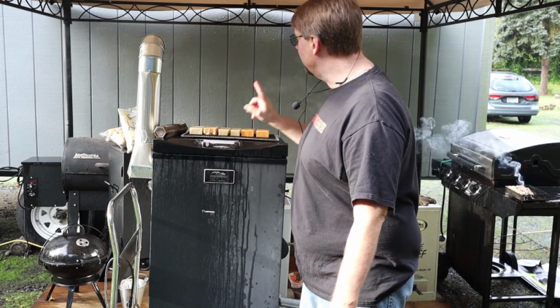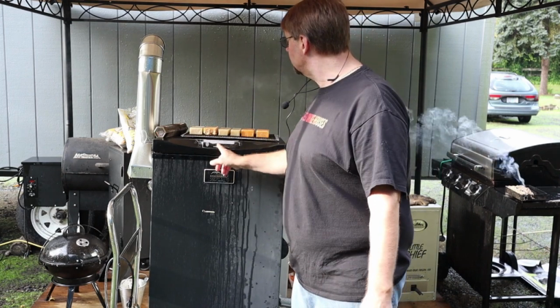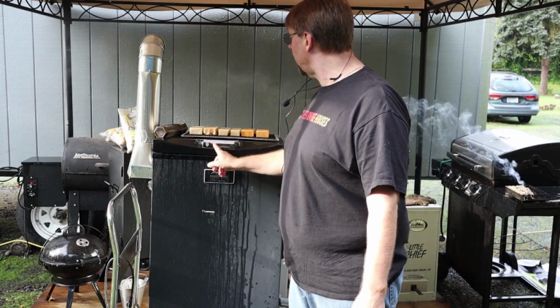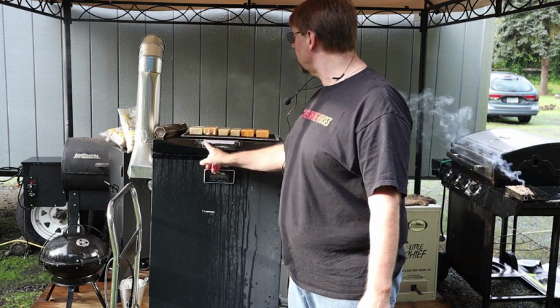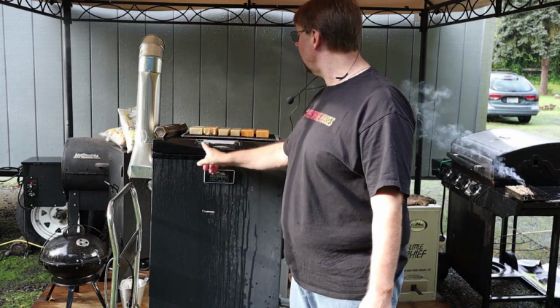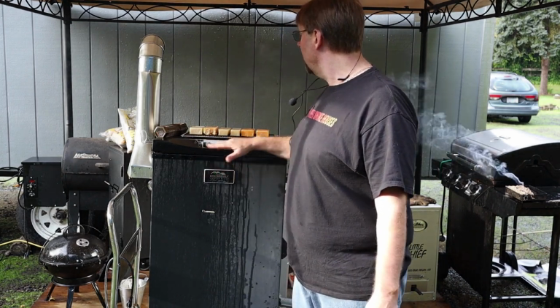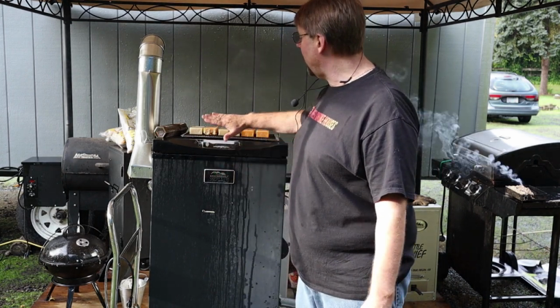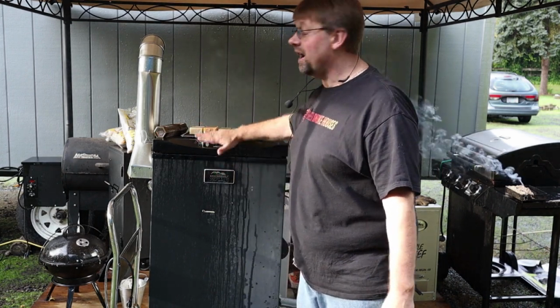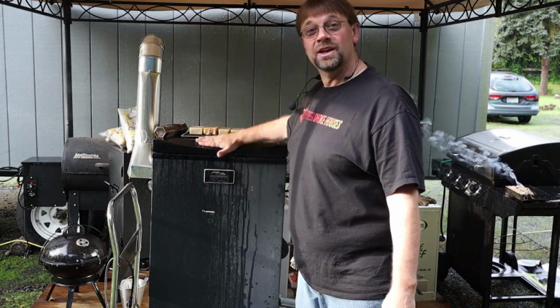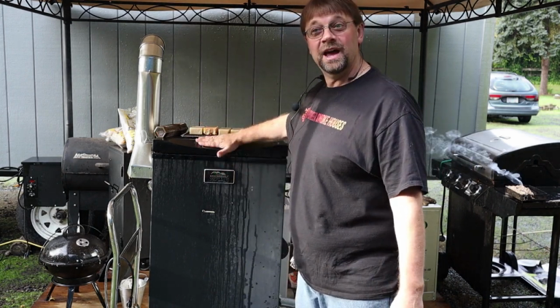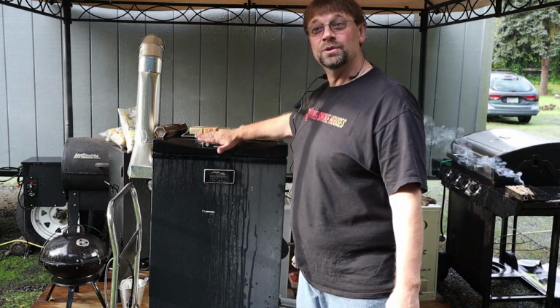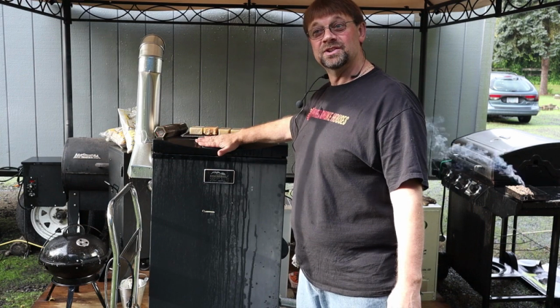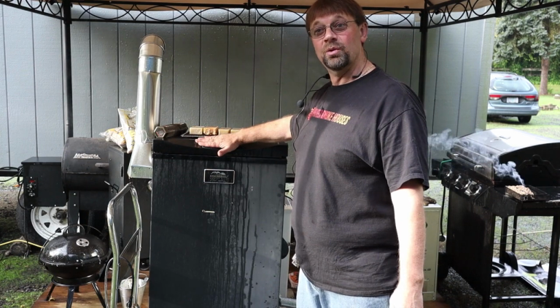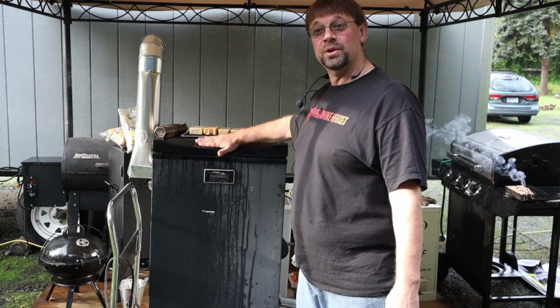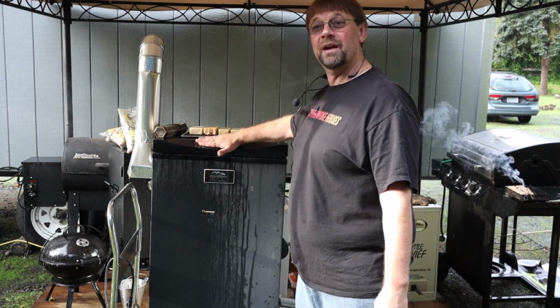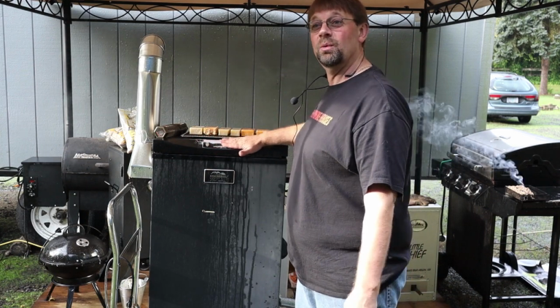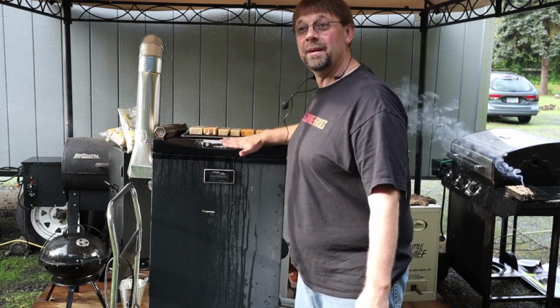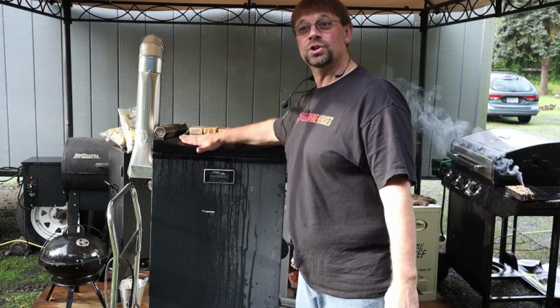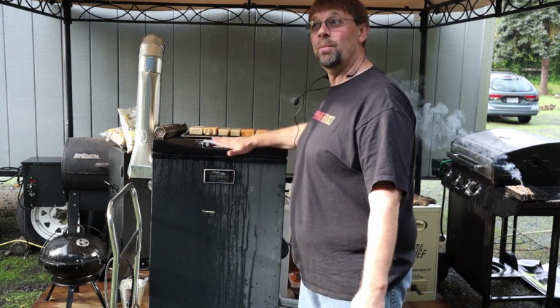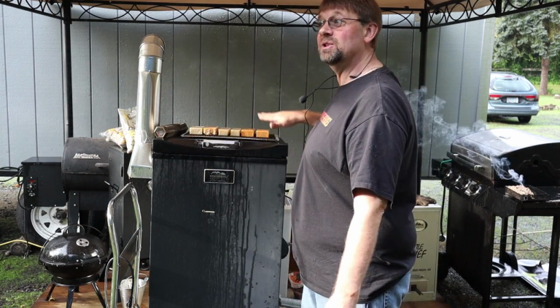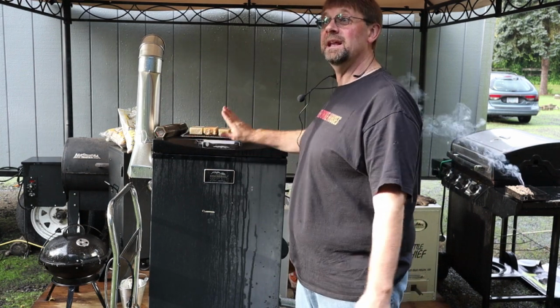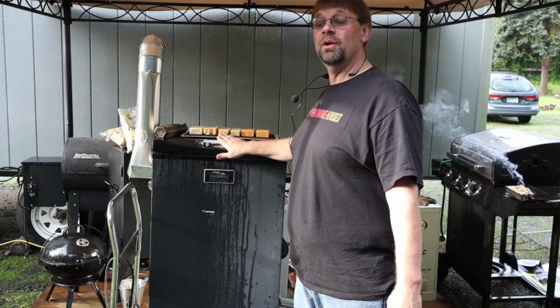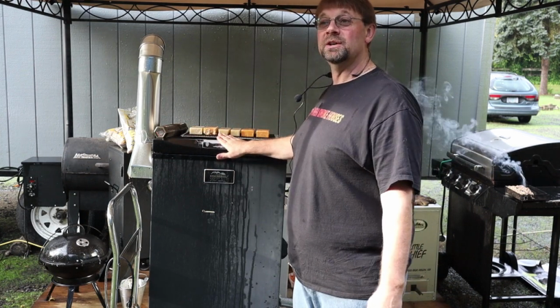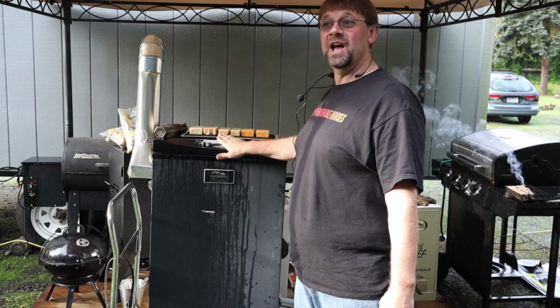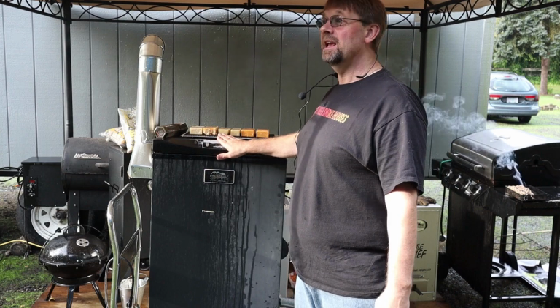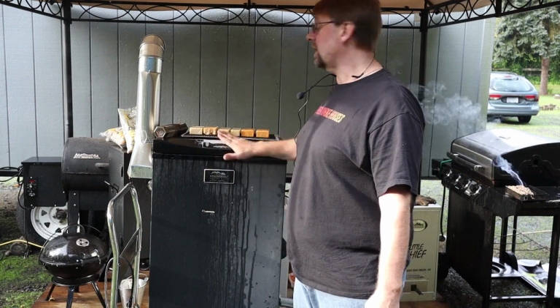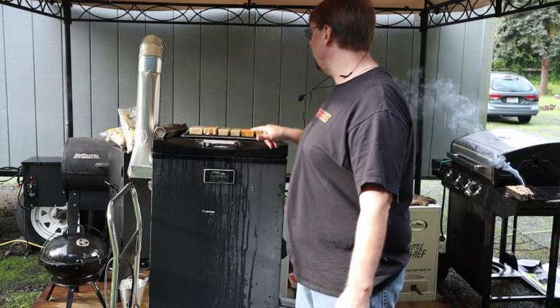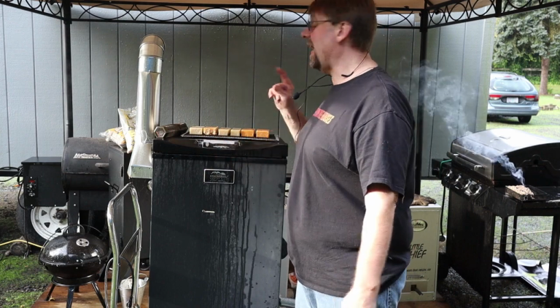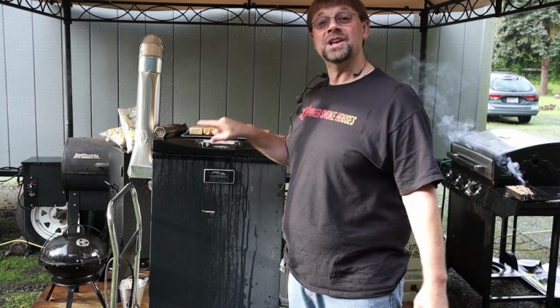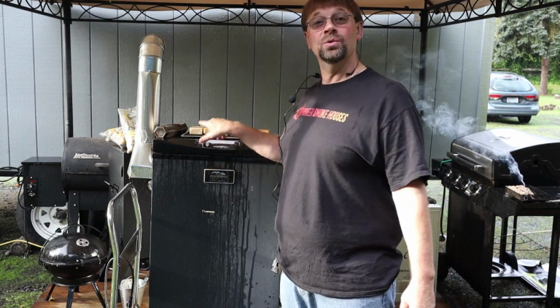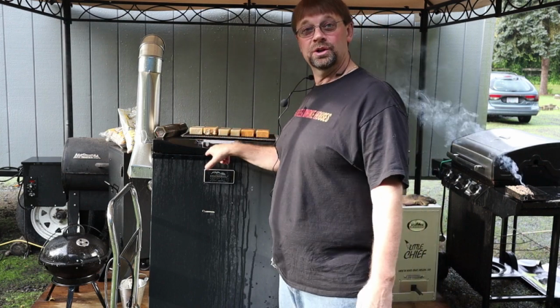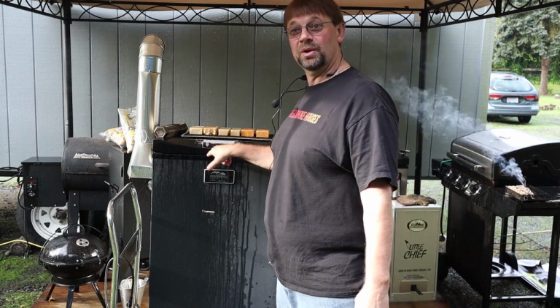This one has just standard electronic controls. If you leave this thing out in the weather without a cover, it will damage your control pad between the water and the sun. It will come off, and that is how you will ruin your smoker.